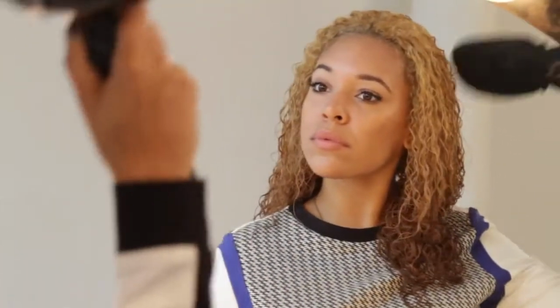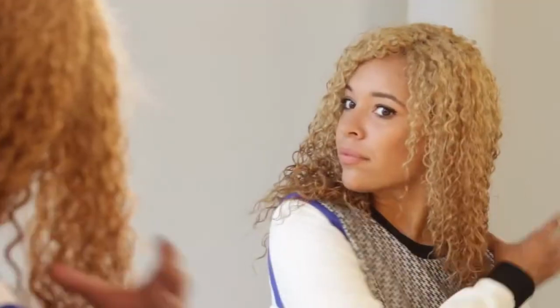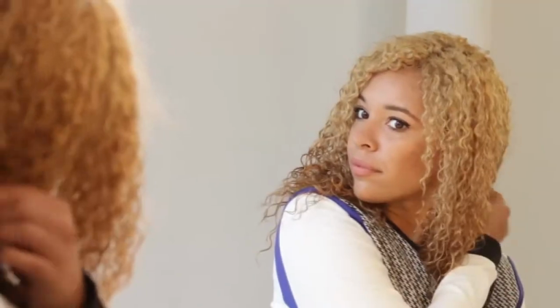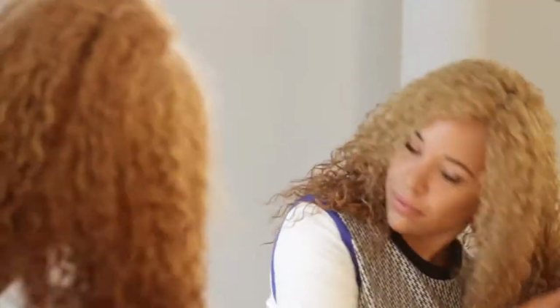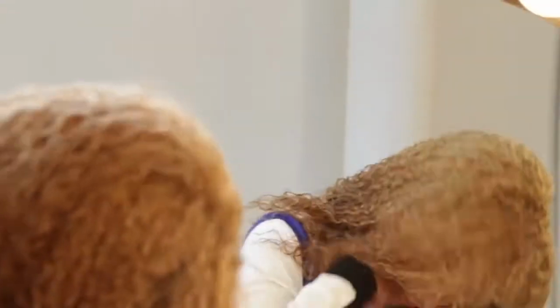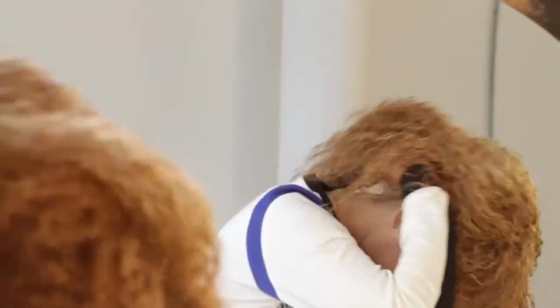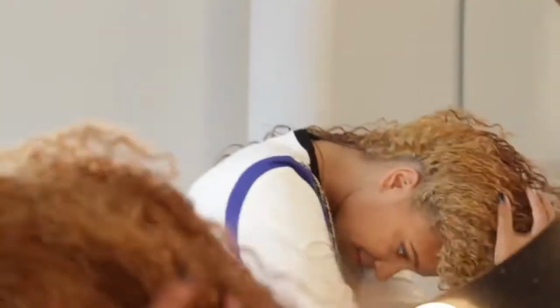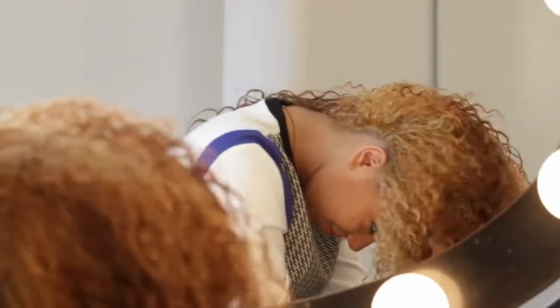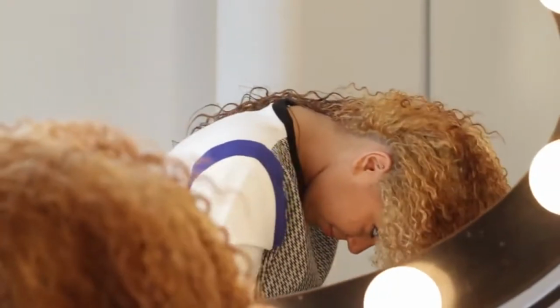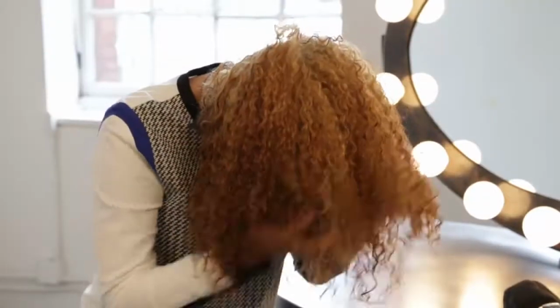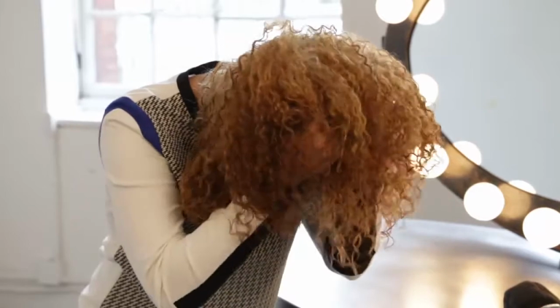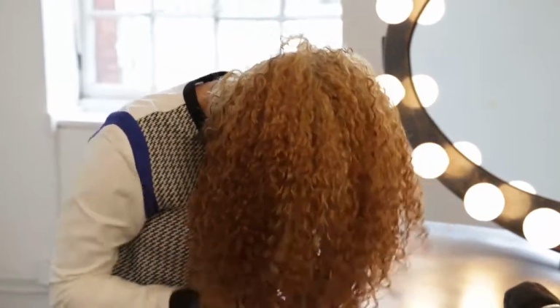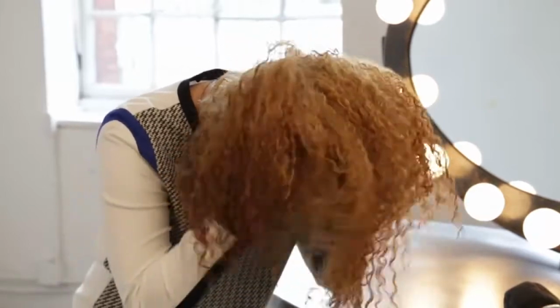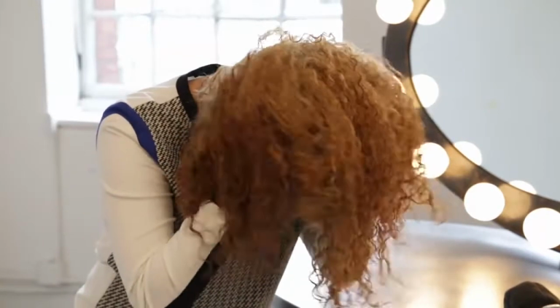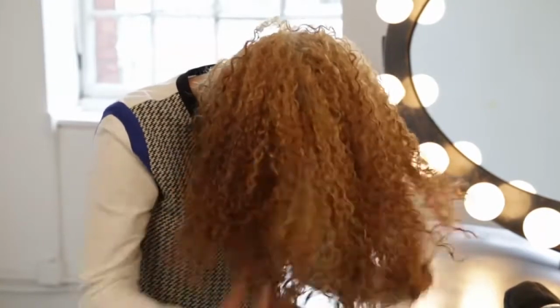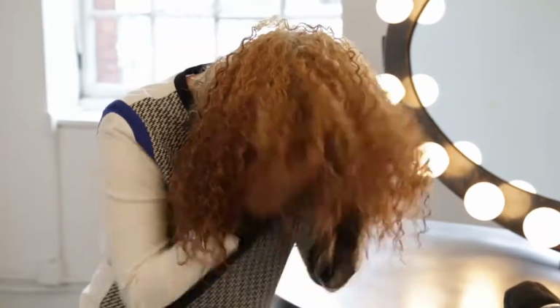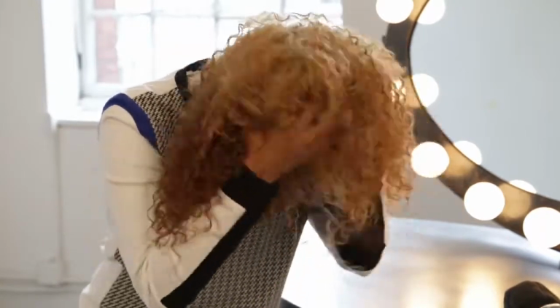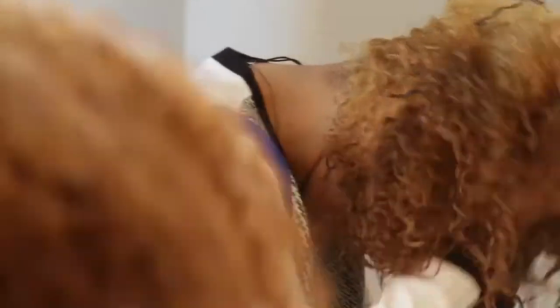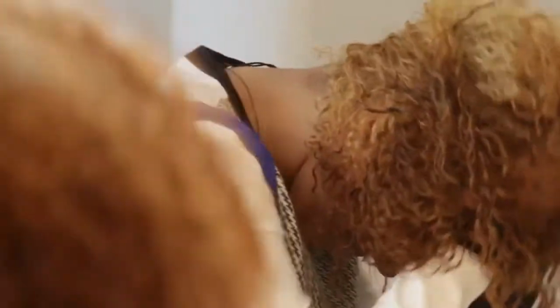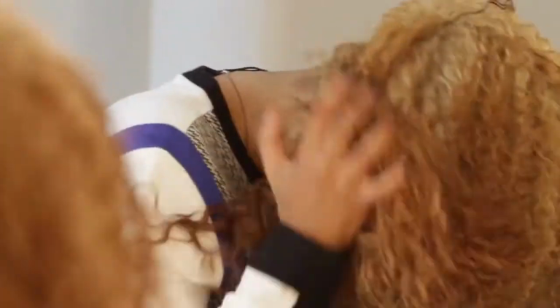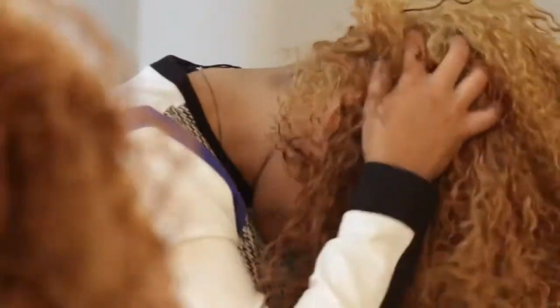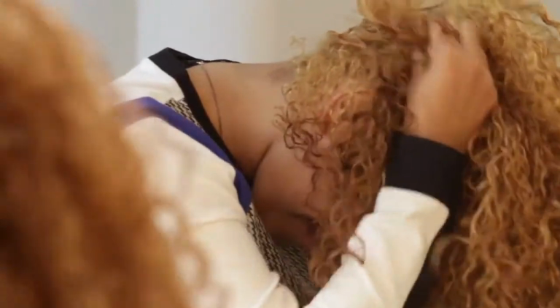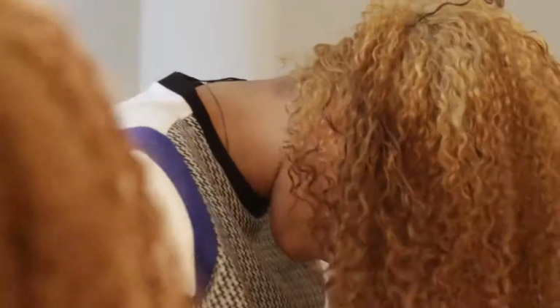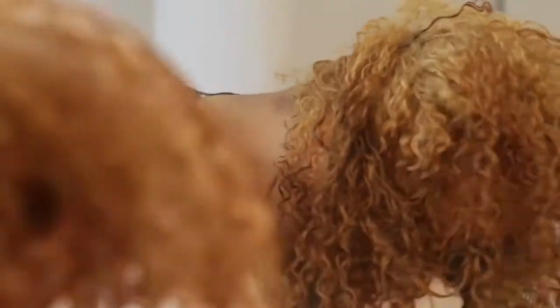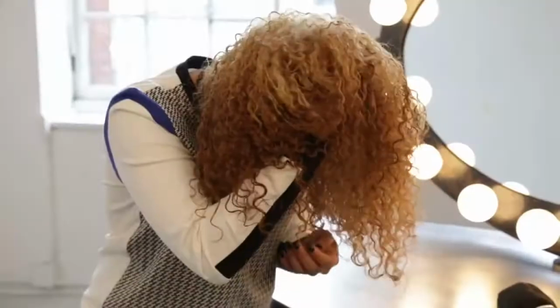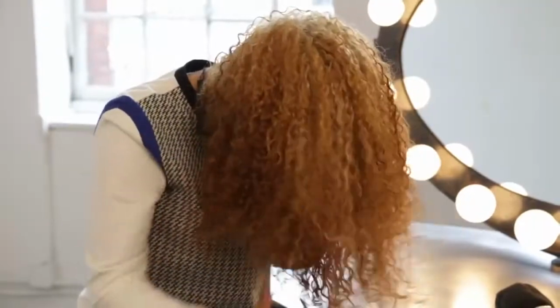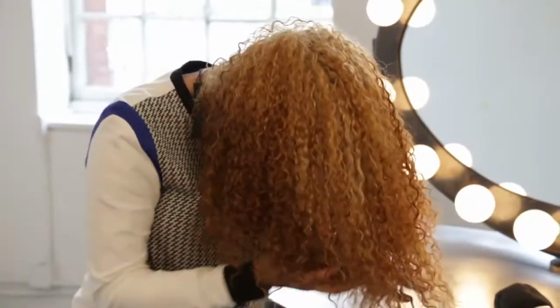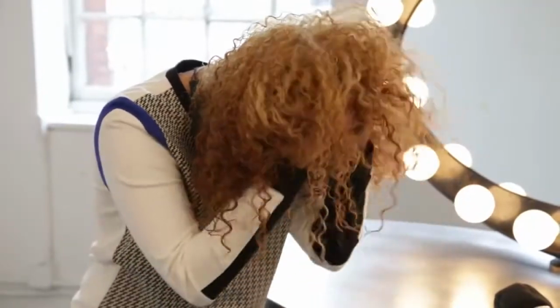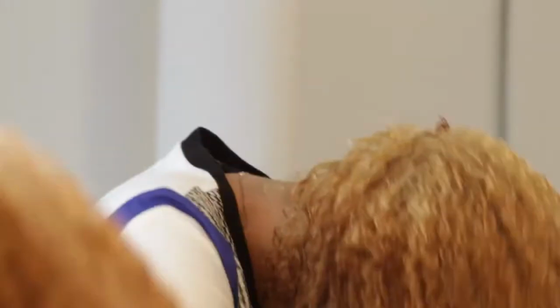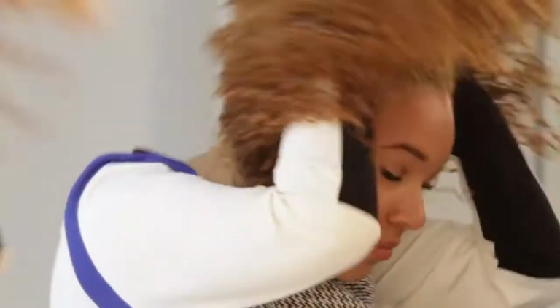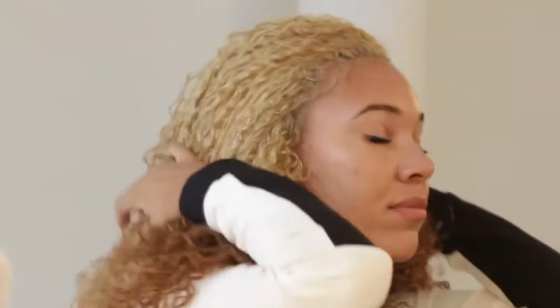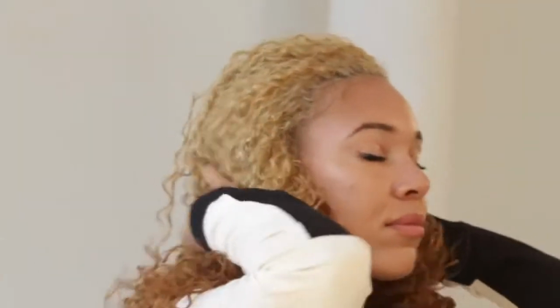Once your hair is dry, flip your head upside down and scrunch from the ends of your hair all the way to your scalp. It's going to help break apart the curls and give it more of a natural look. Once you have broken up all the product in your hair, flip your head back and you're ready to style.